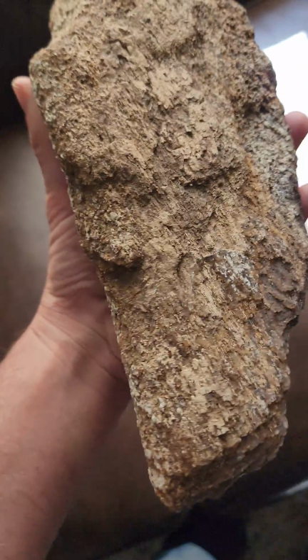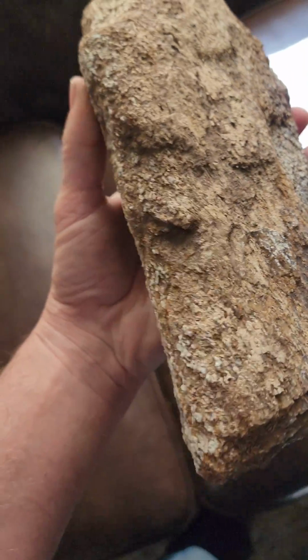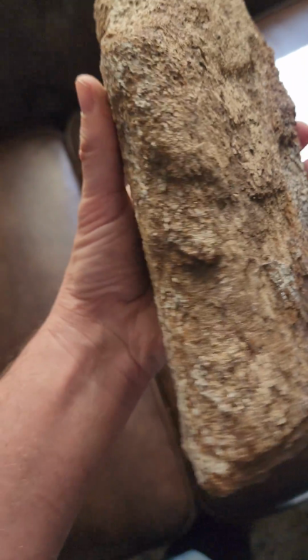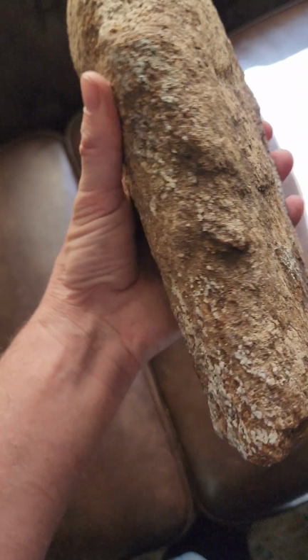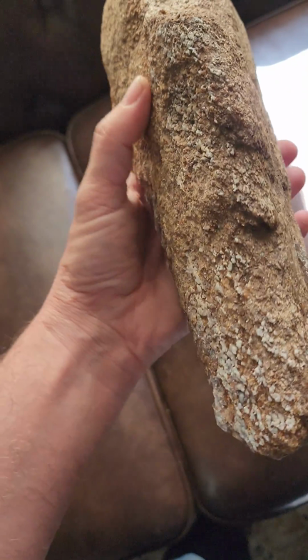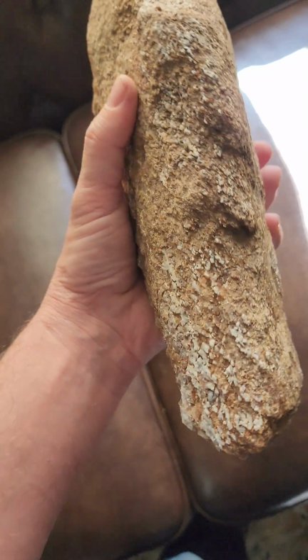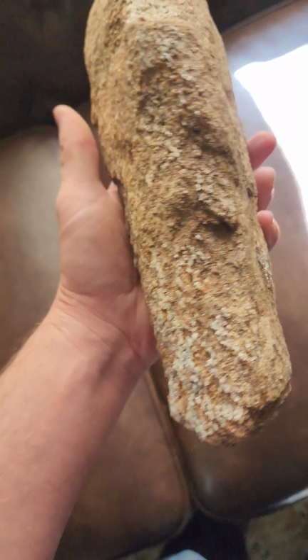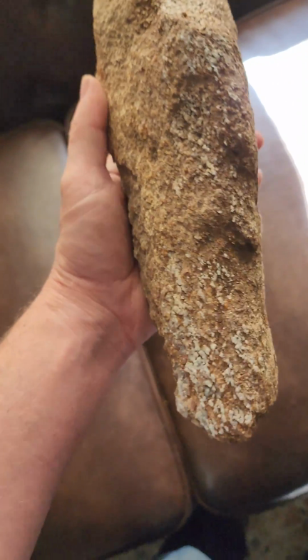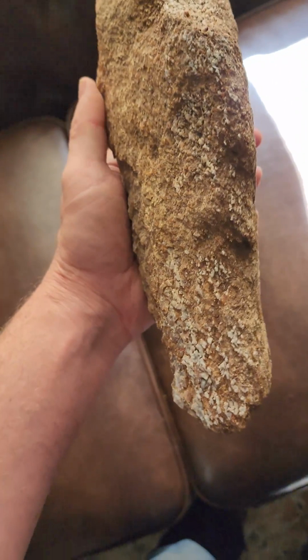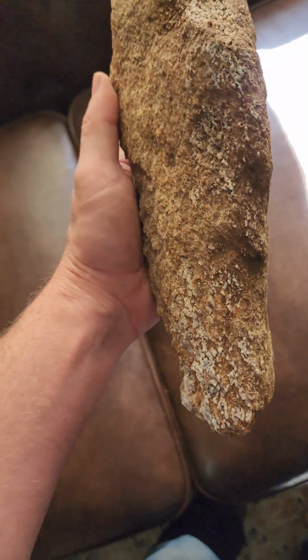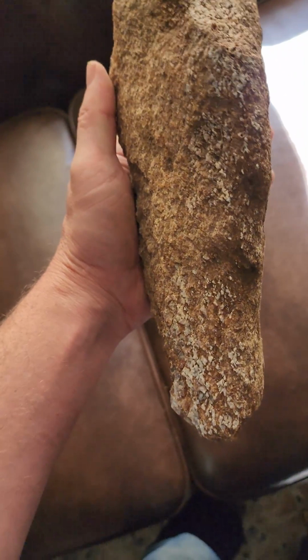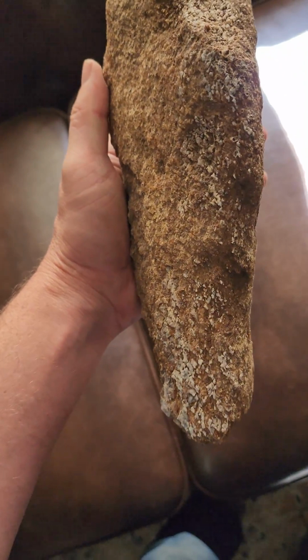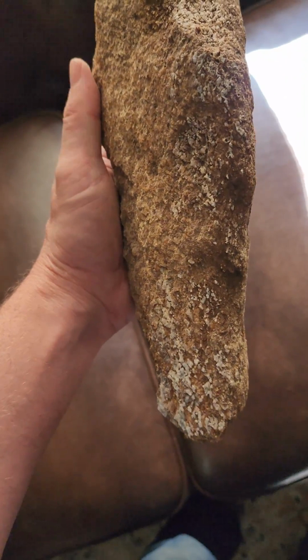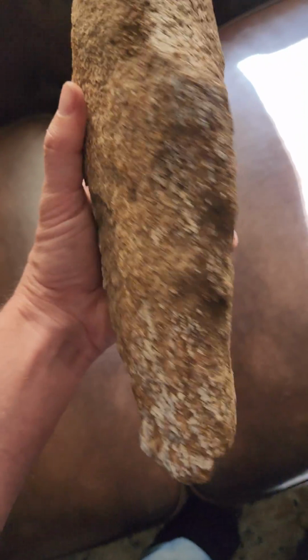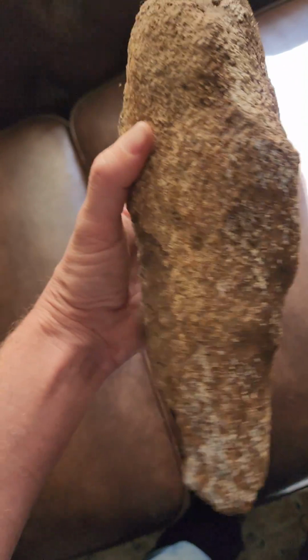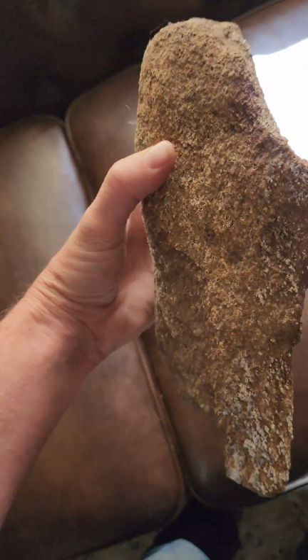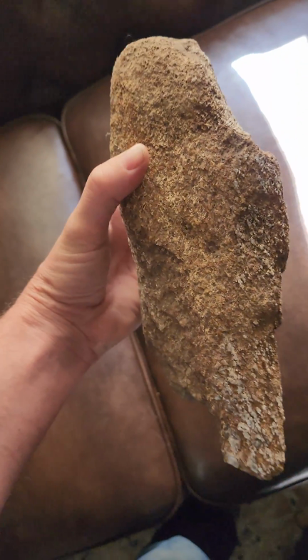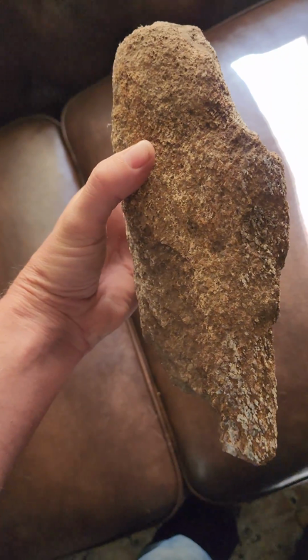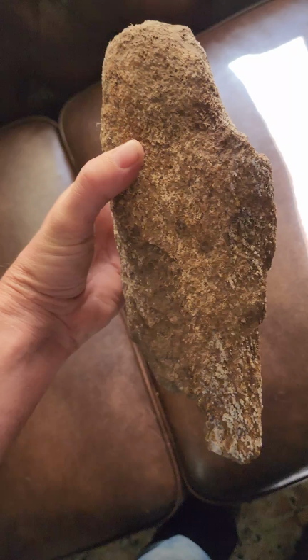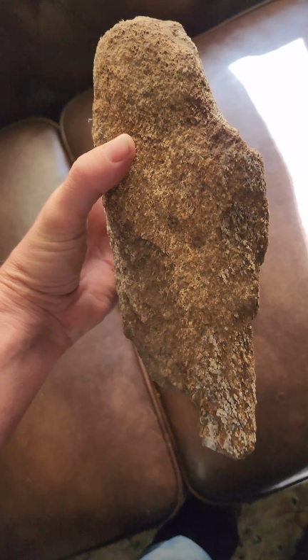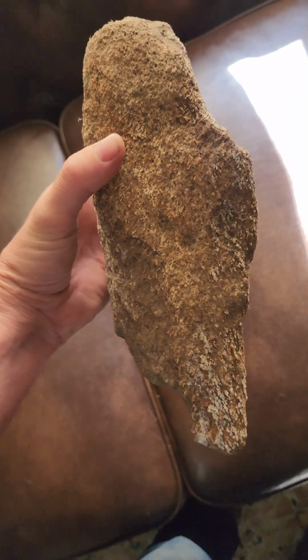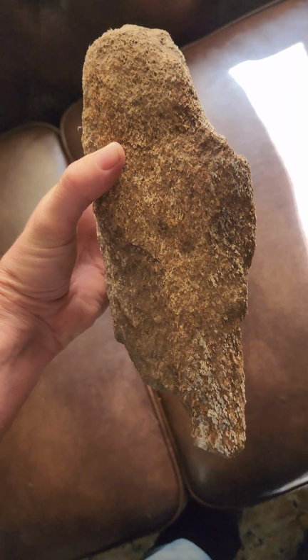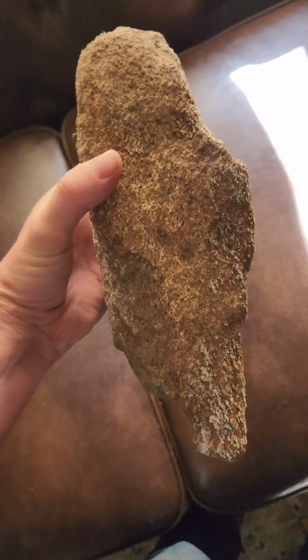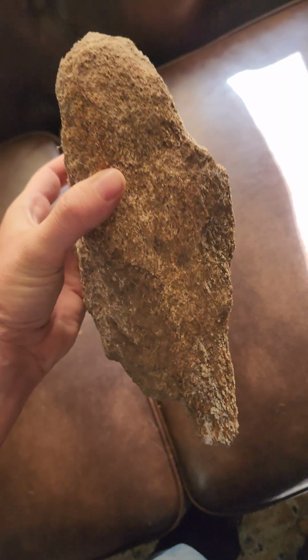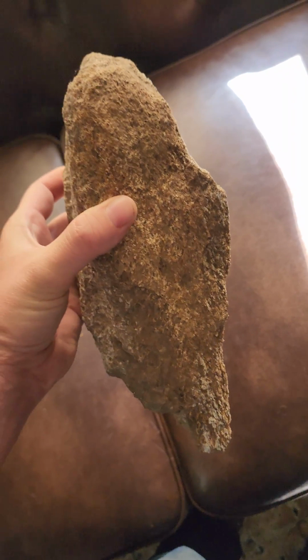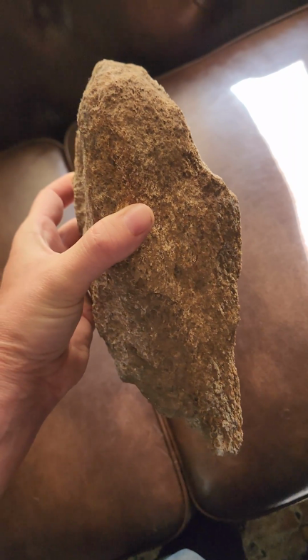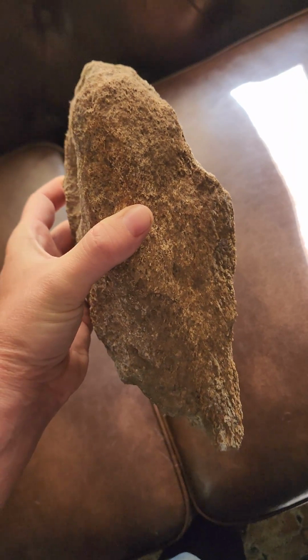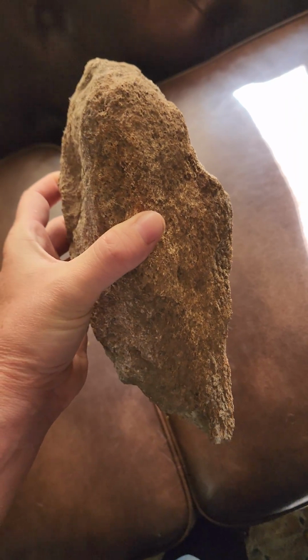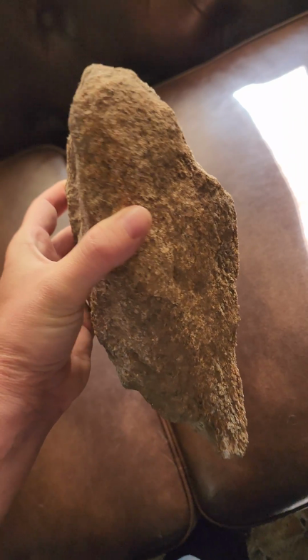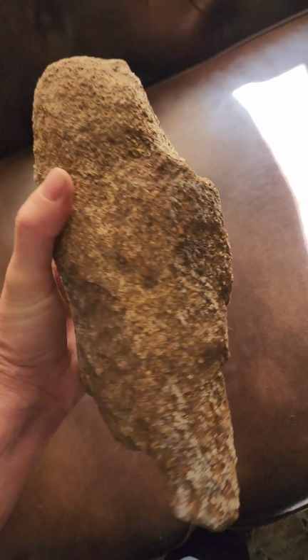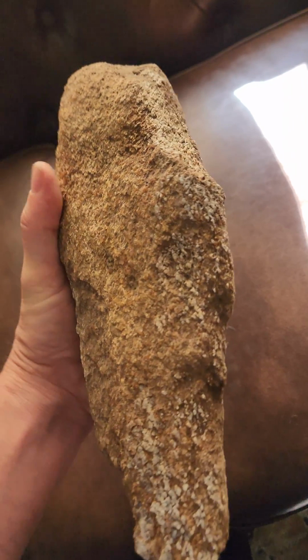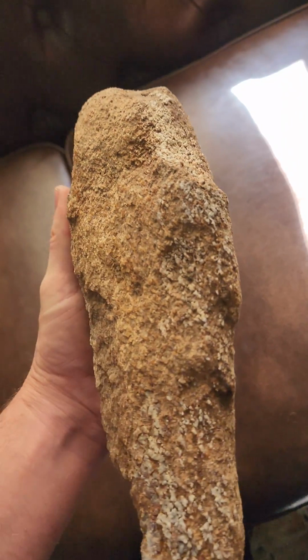Haven't found very many pieces like this. I'm not real sure how common they are, but for me, not common.